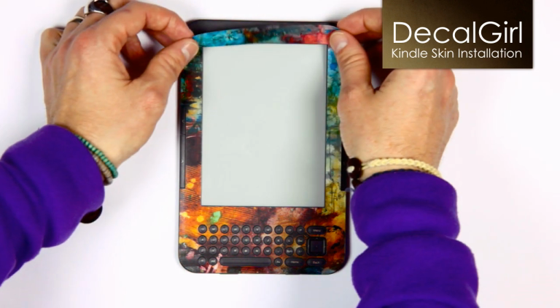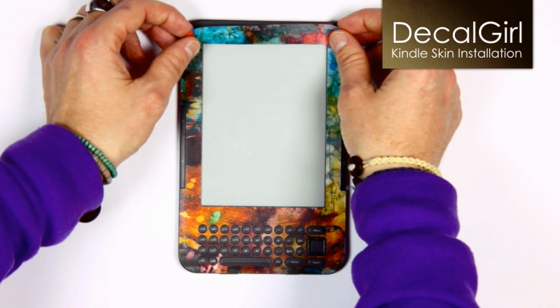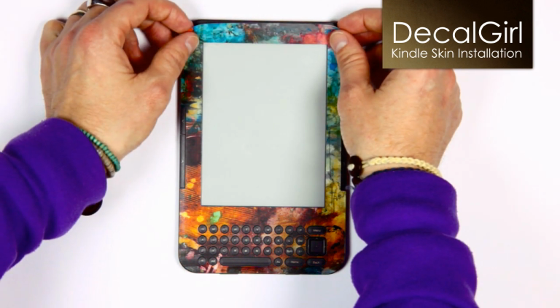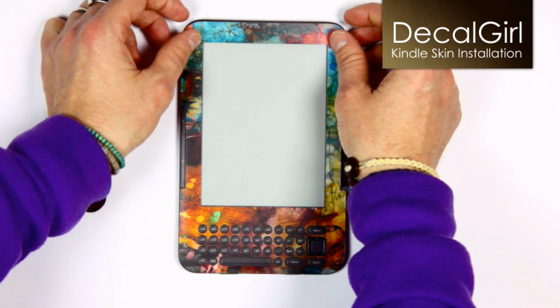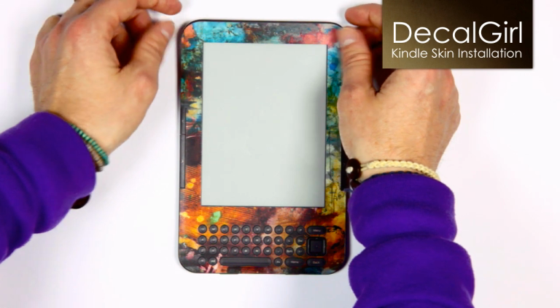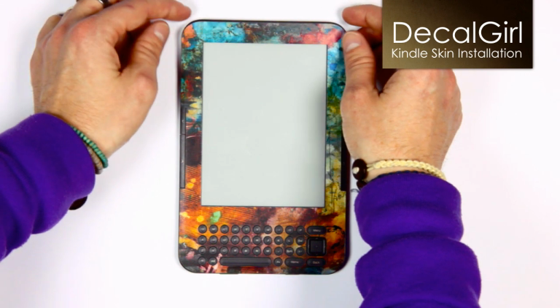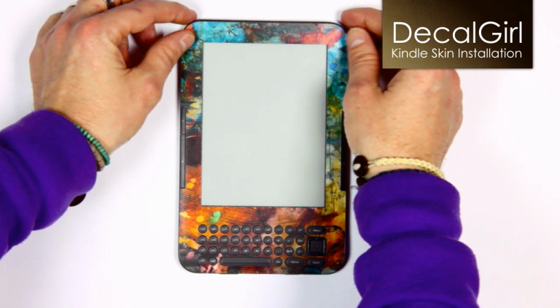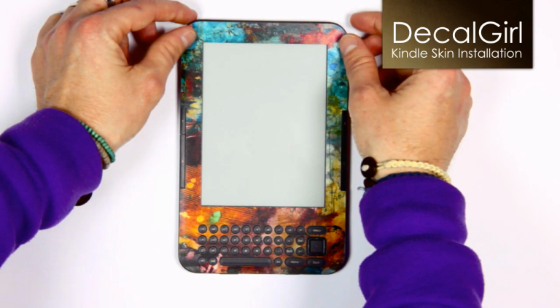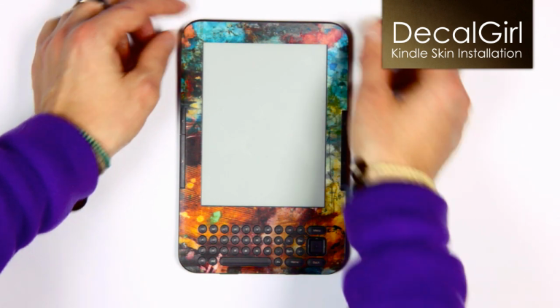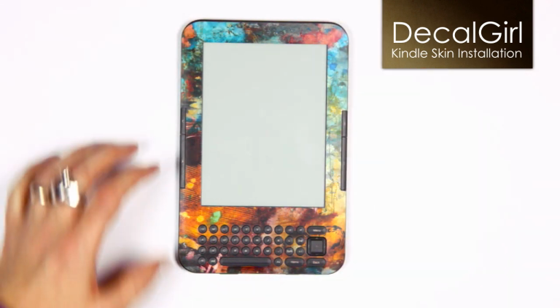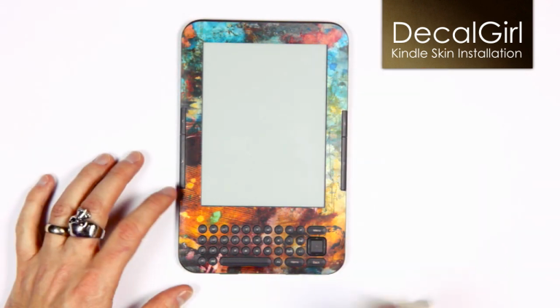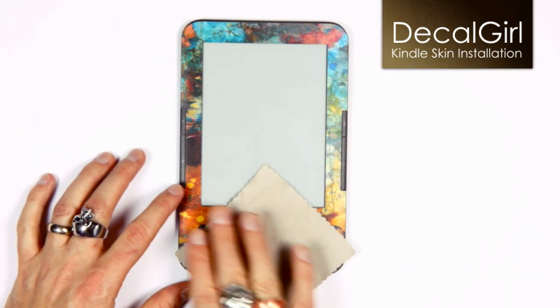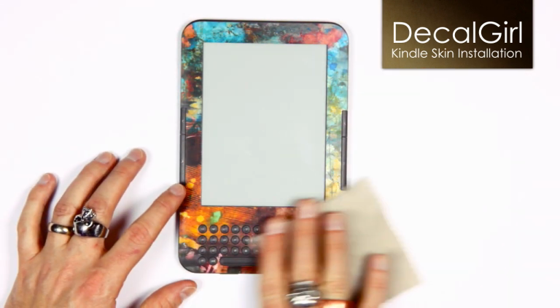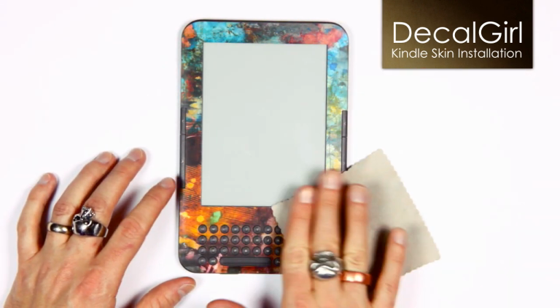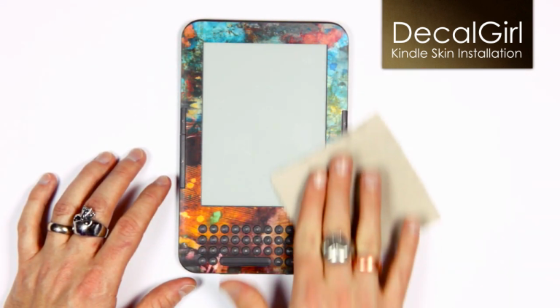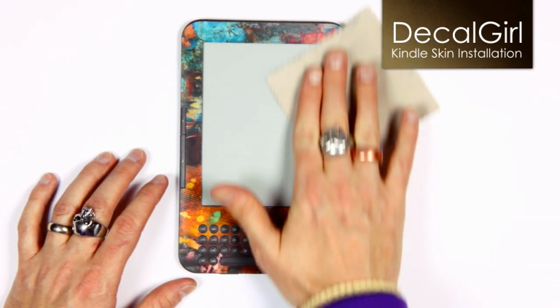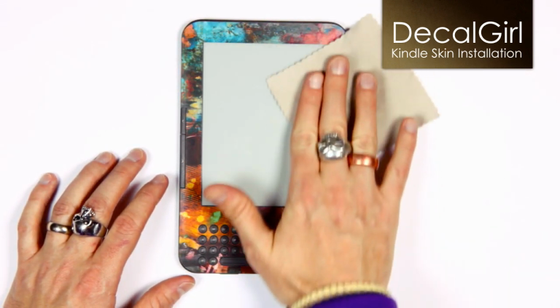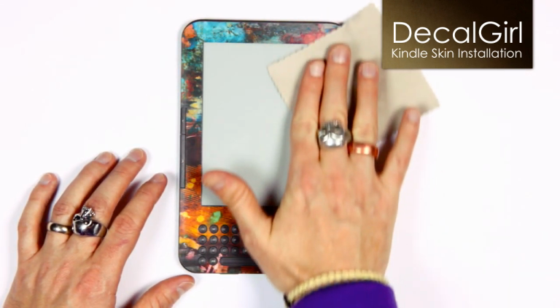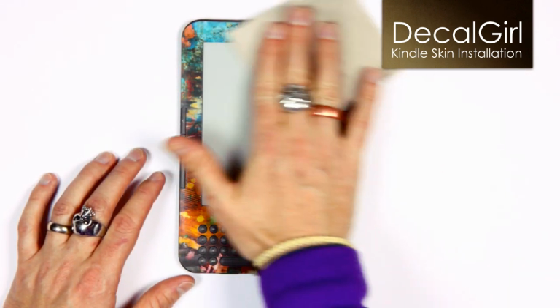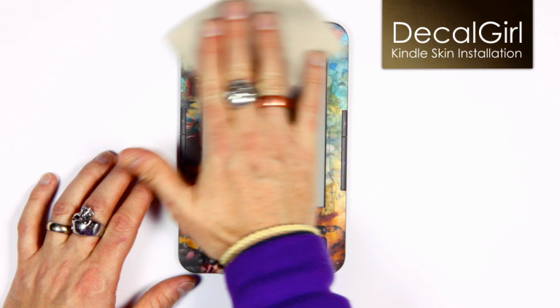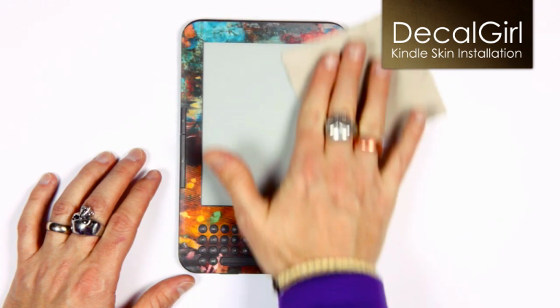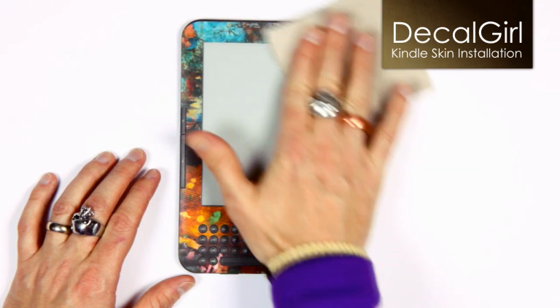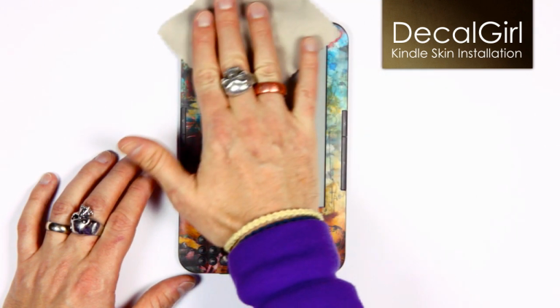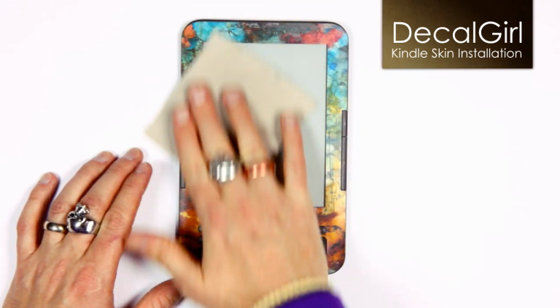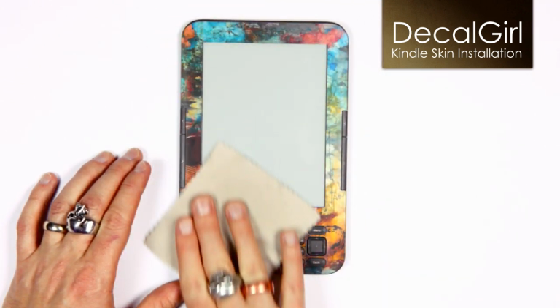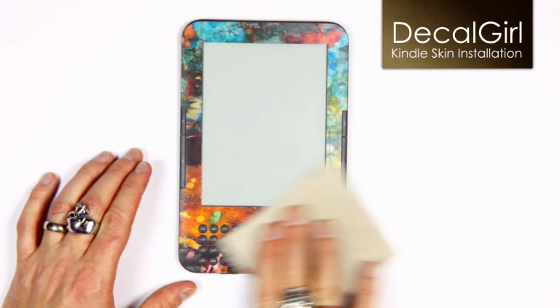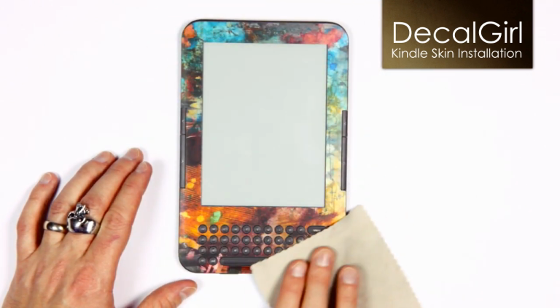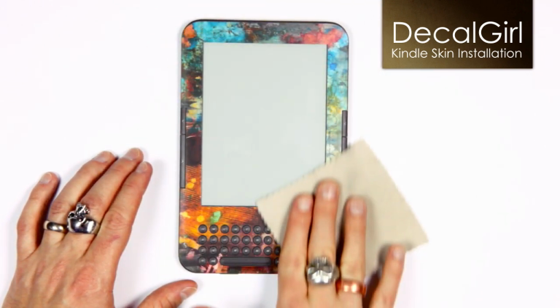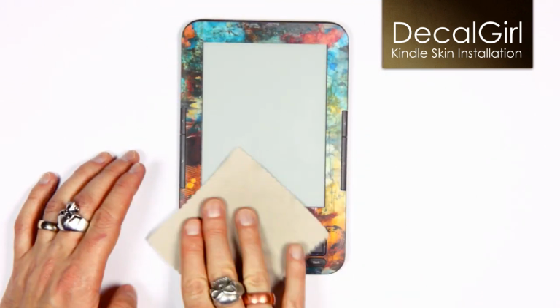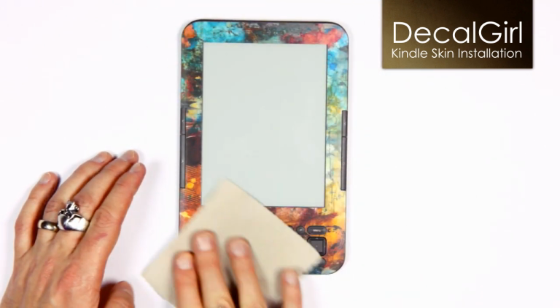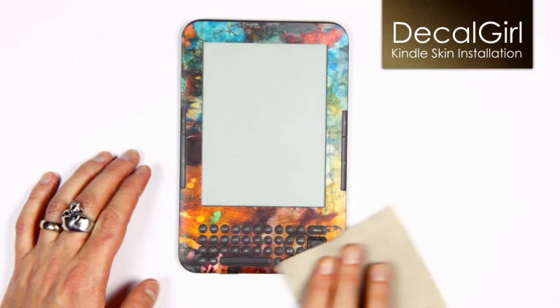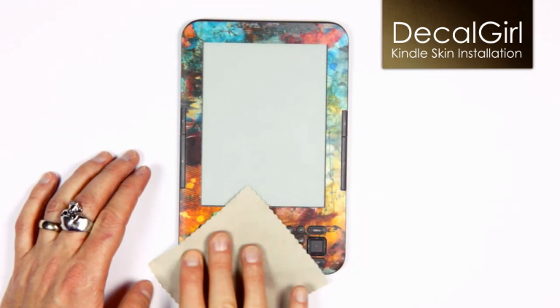Once the skin is positioned, press firmly in a few spots to bond it to the Kindle. After that, apply downward pressure over the whole skin — we find using the same lint-free cloth makes it easier.